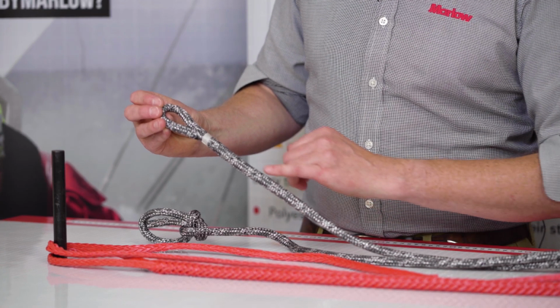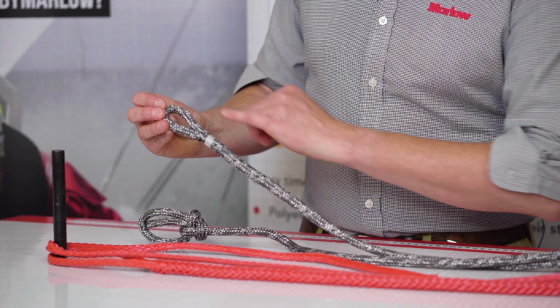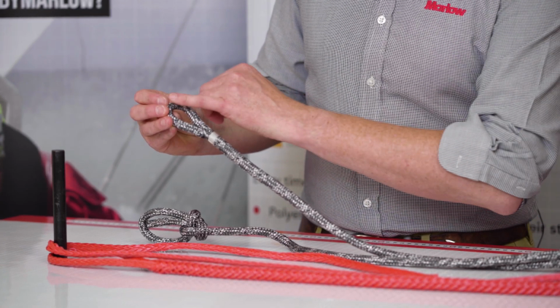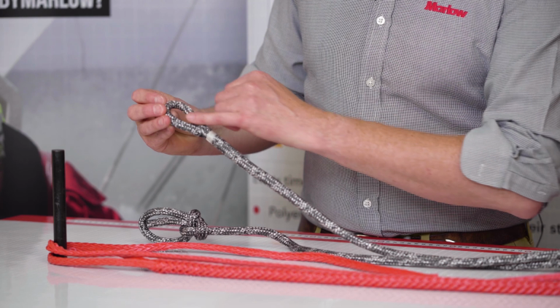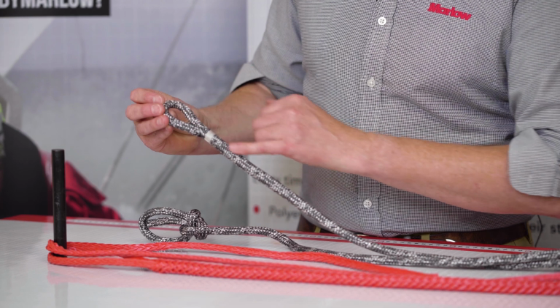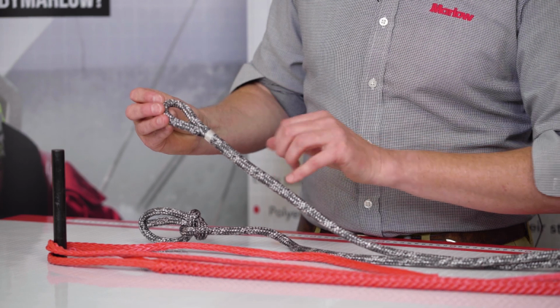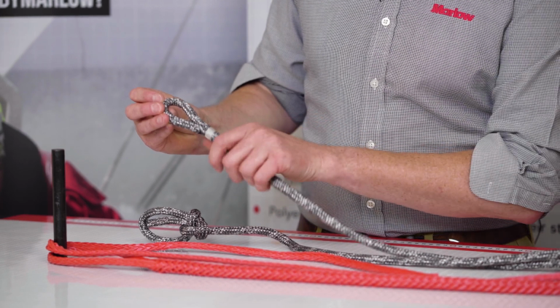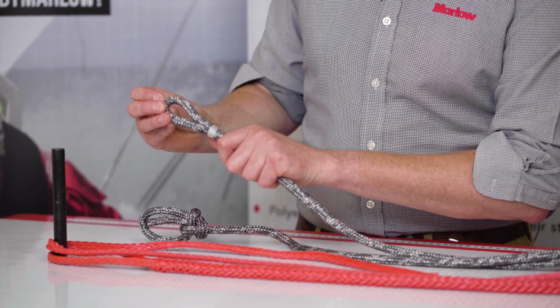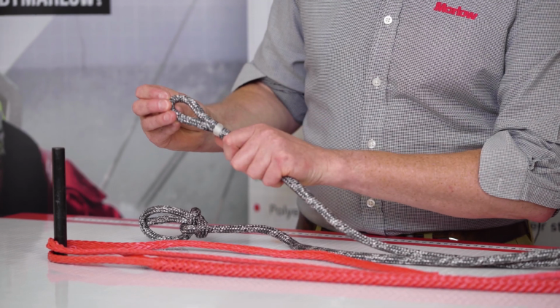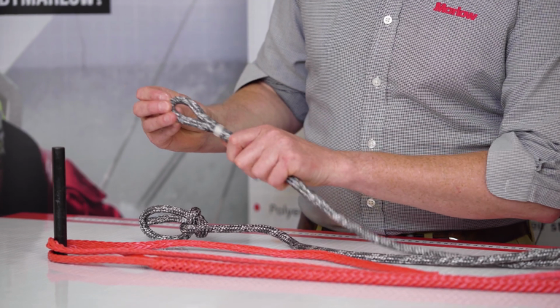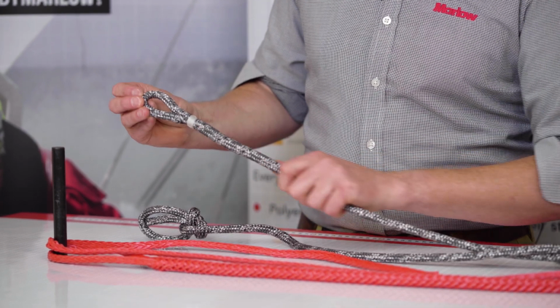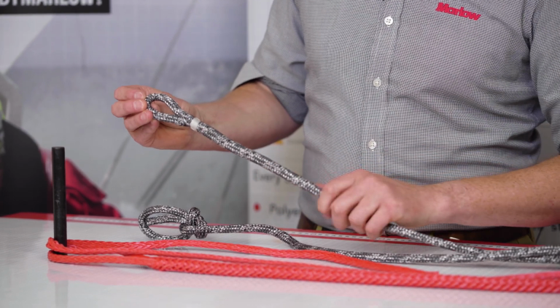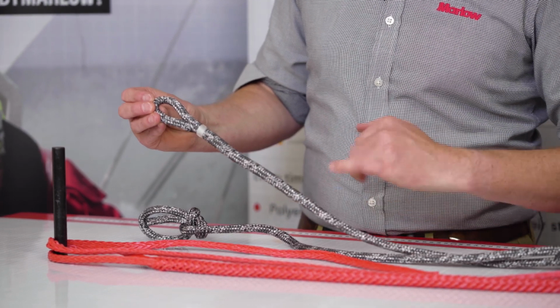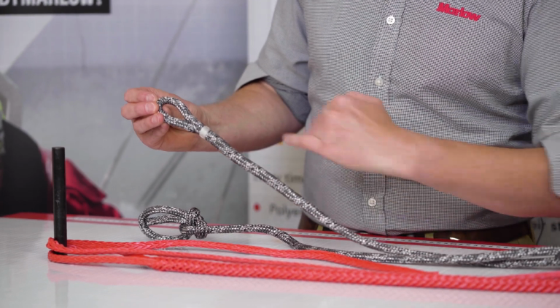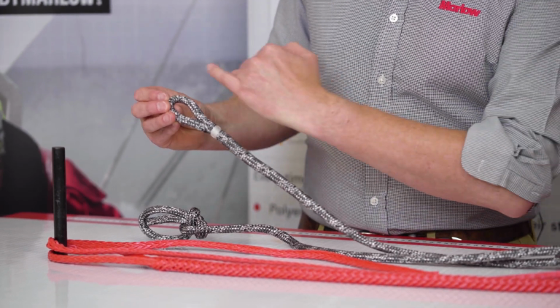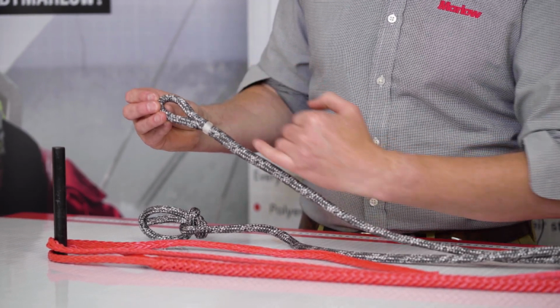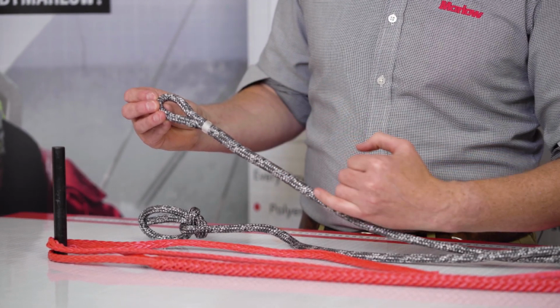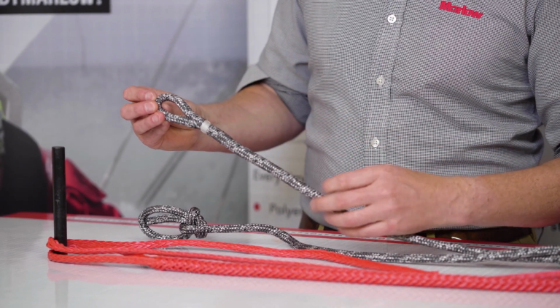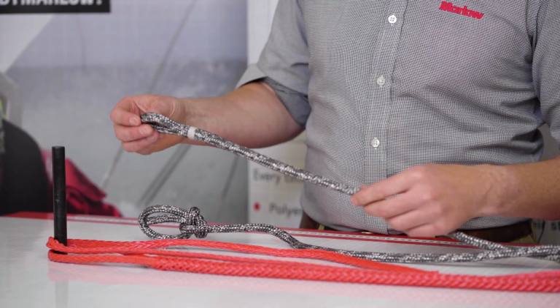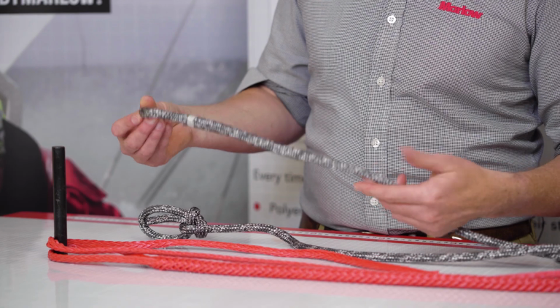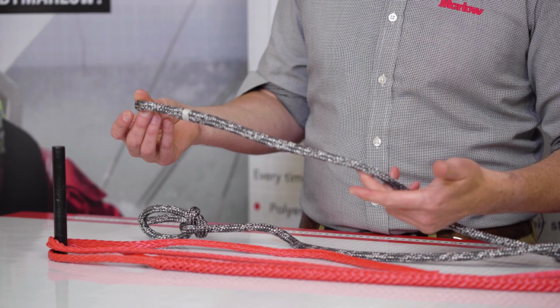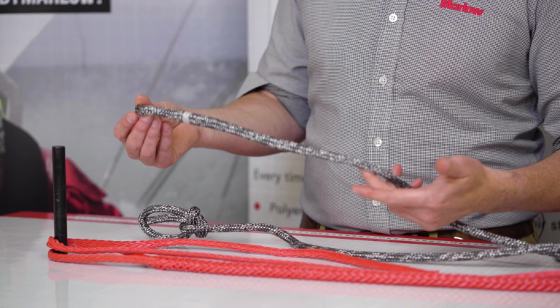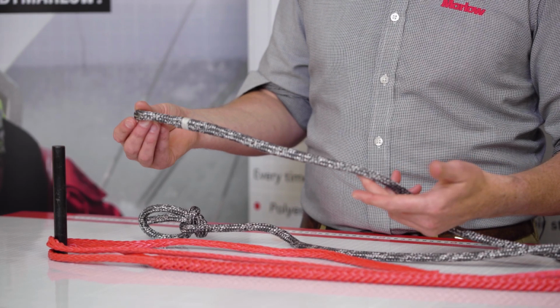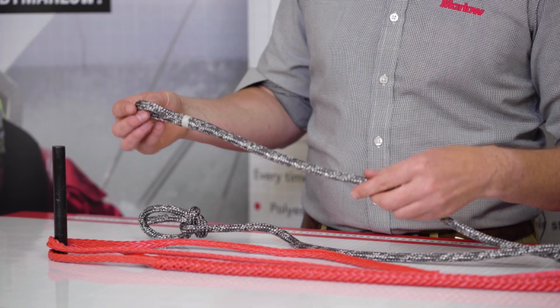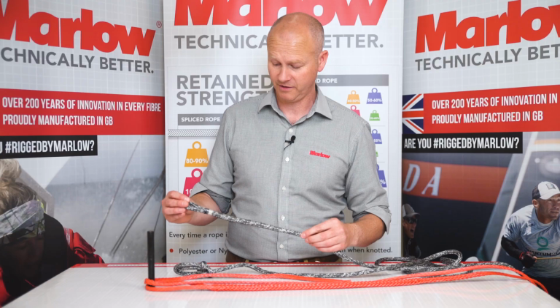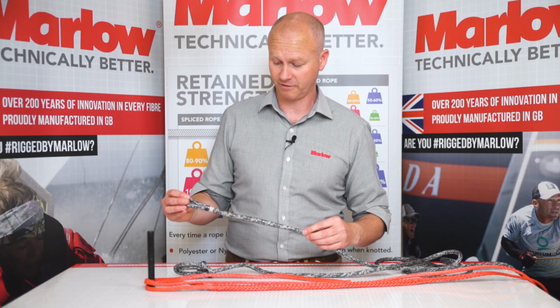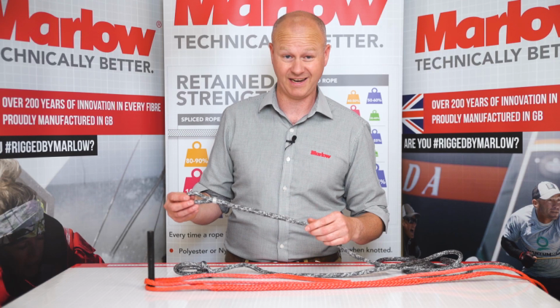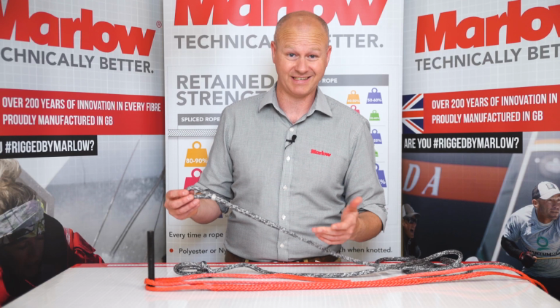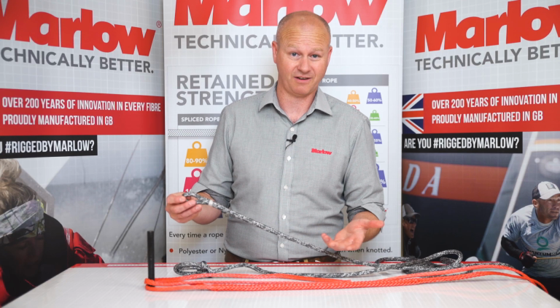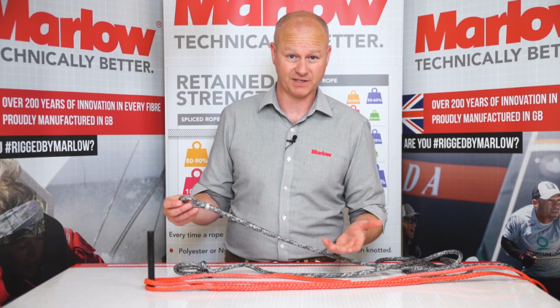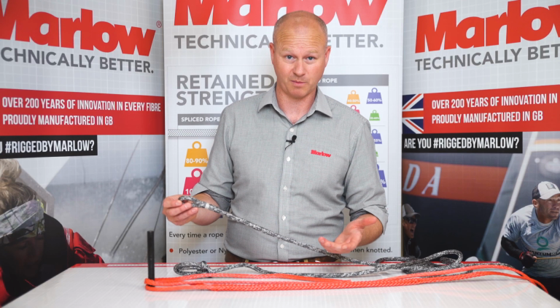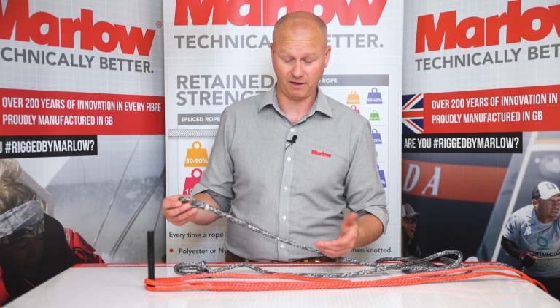When we splice it, conversely, the load is being sent all the way up and through. The finger trap is holding it together — we don't have any of these huge bends. So if you put a splice in a piece of double braid you're going to retain 80 to 90% of the brake load.